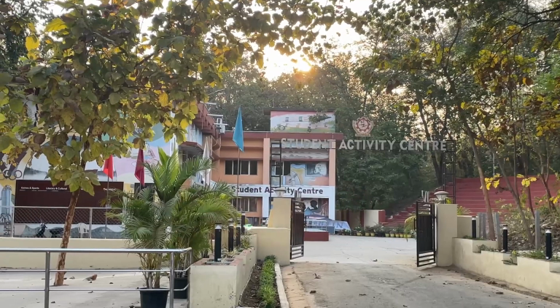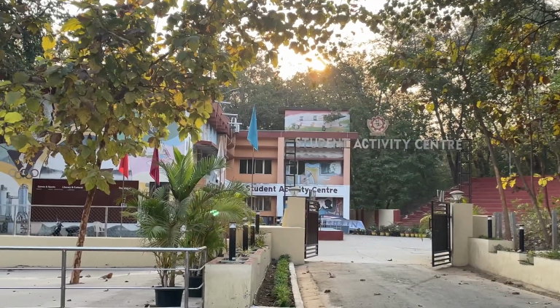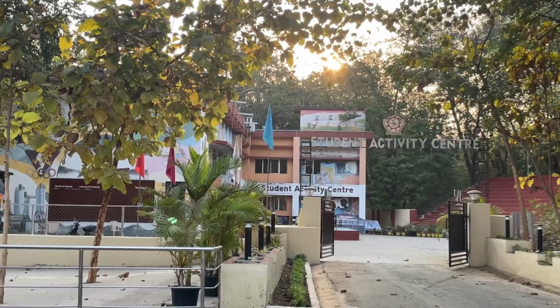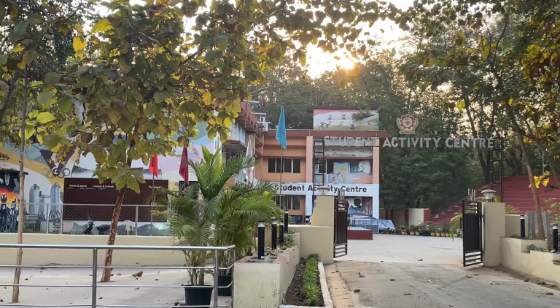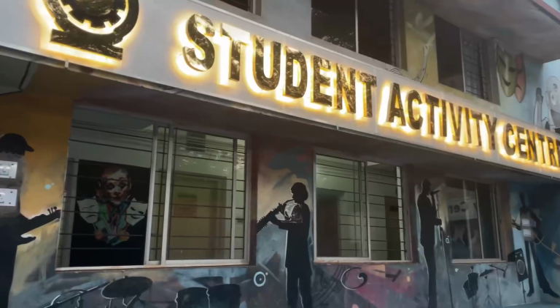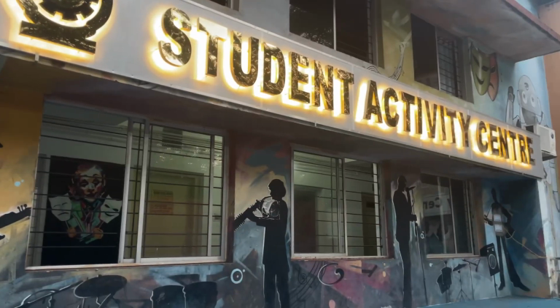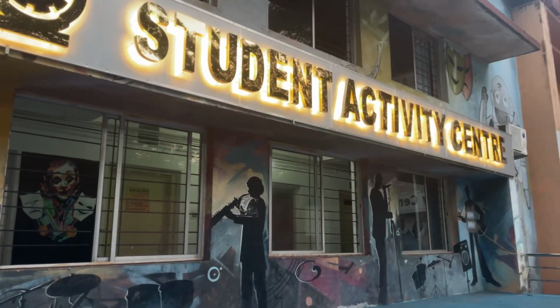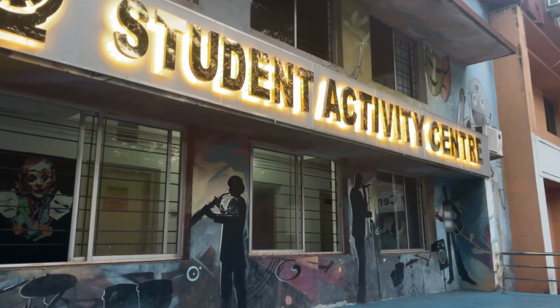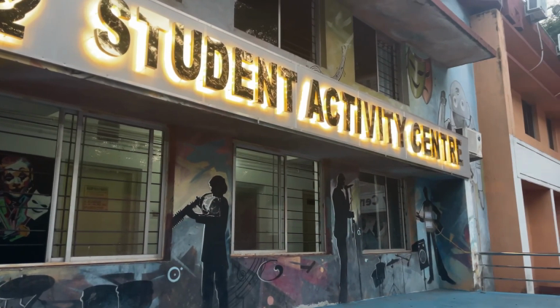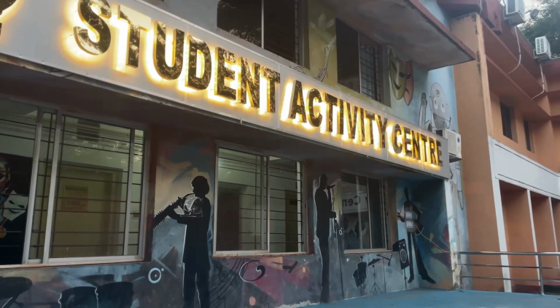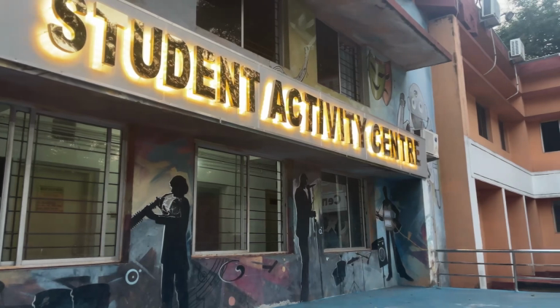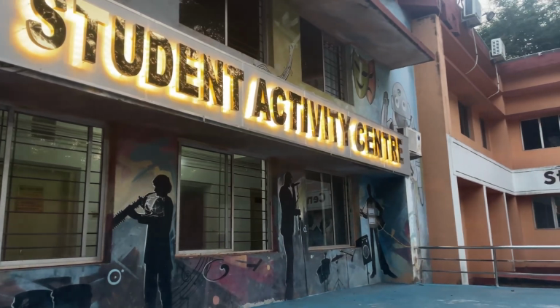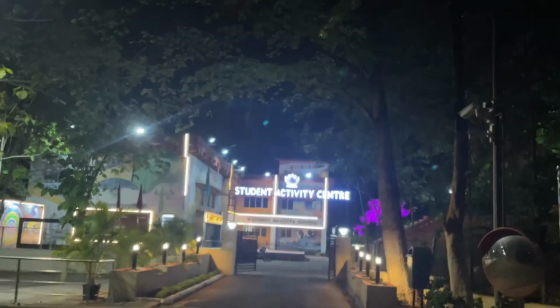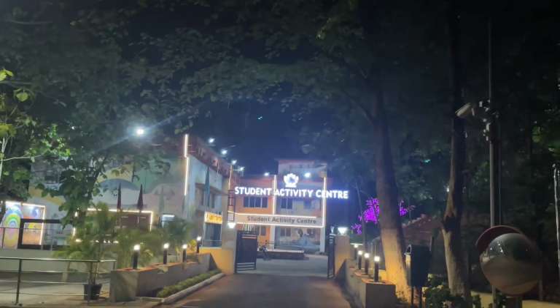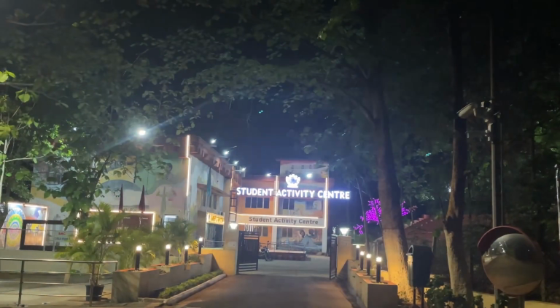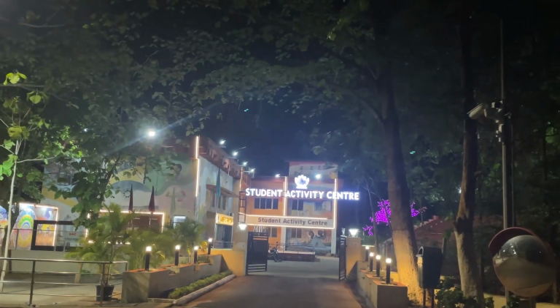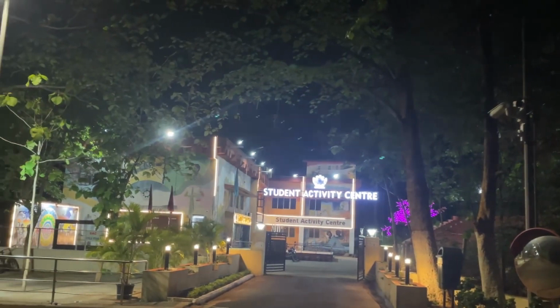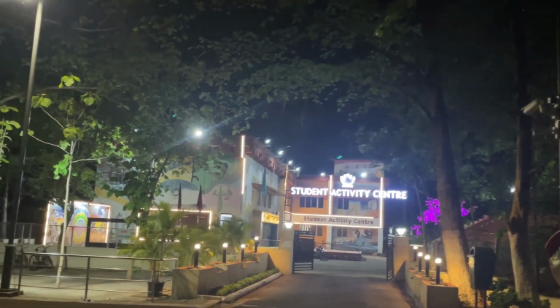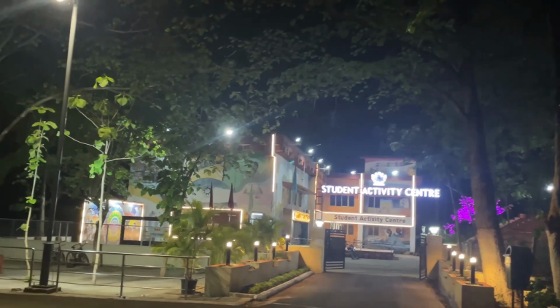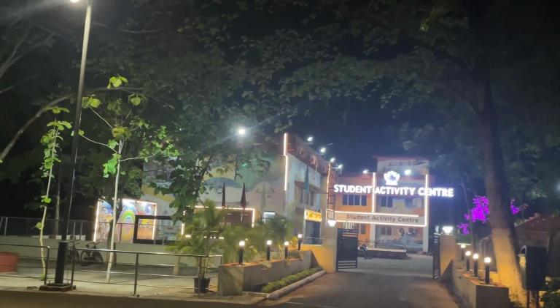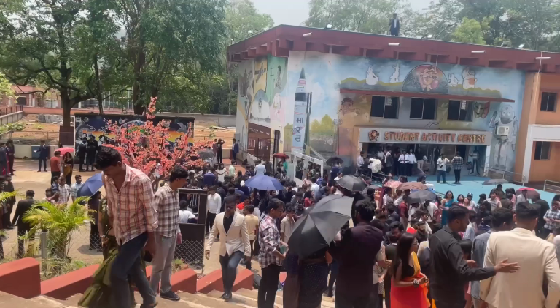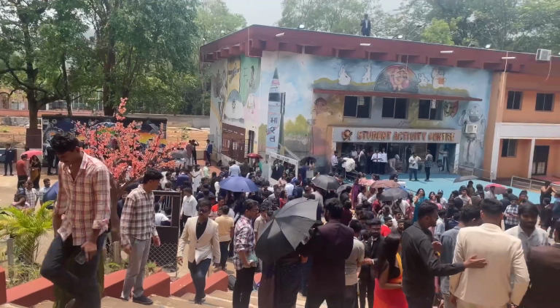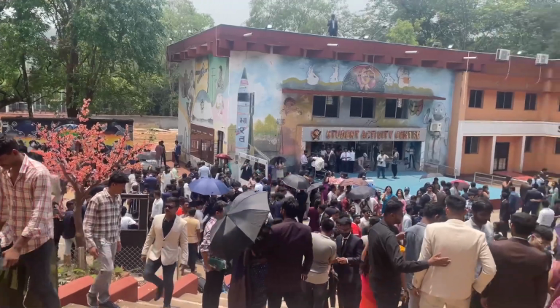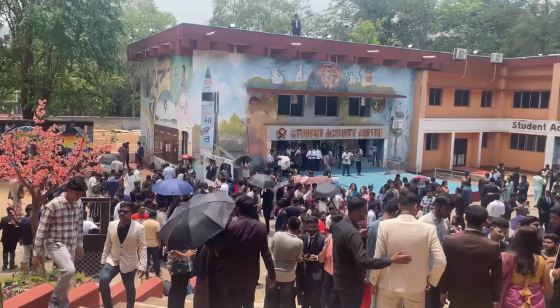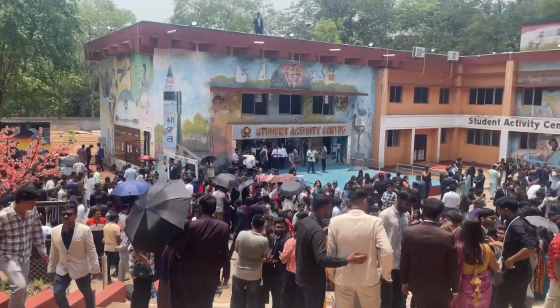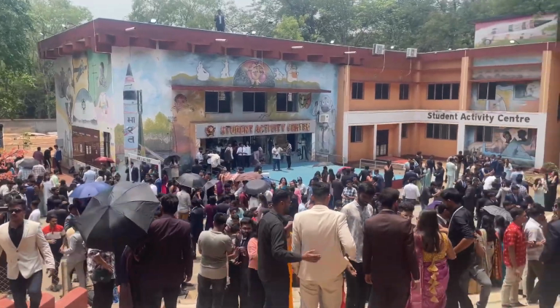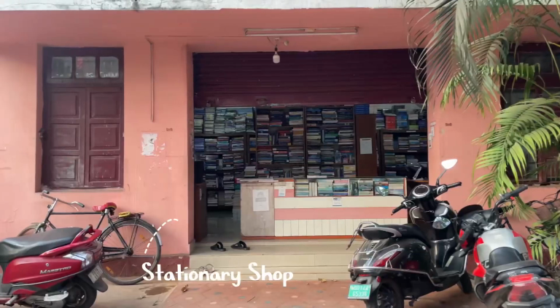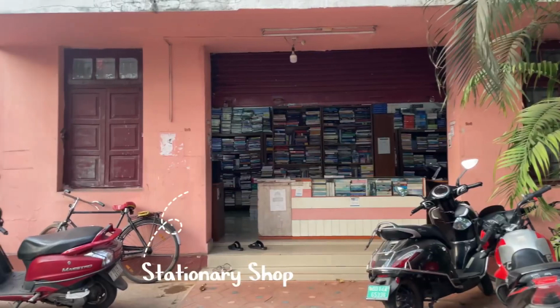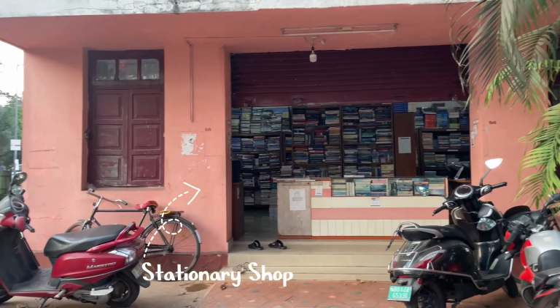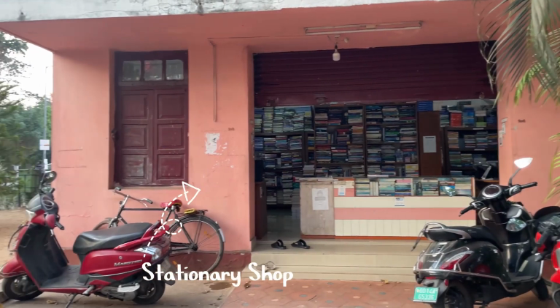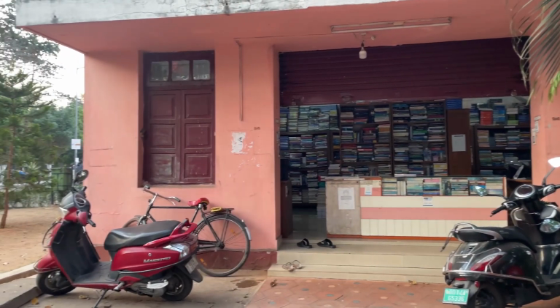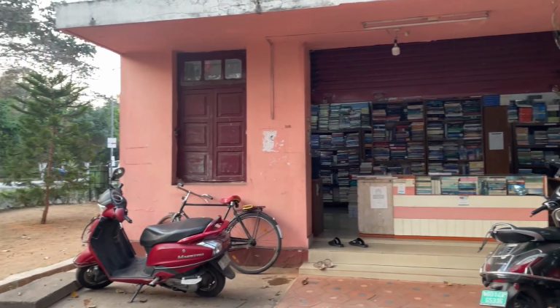Right next to our department we have the Student Activity Center. This is the place where all the fun activities happen.